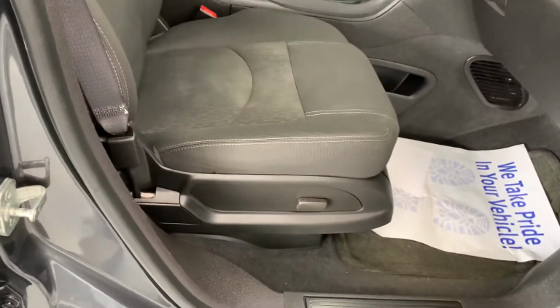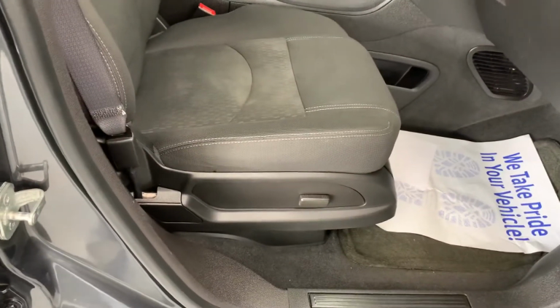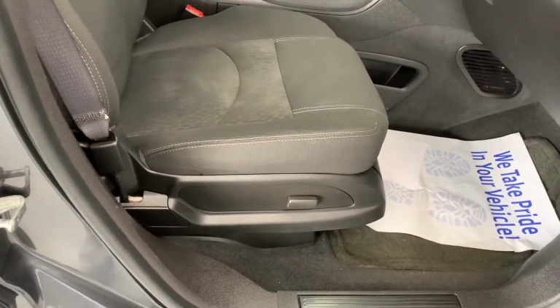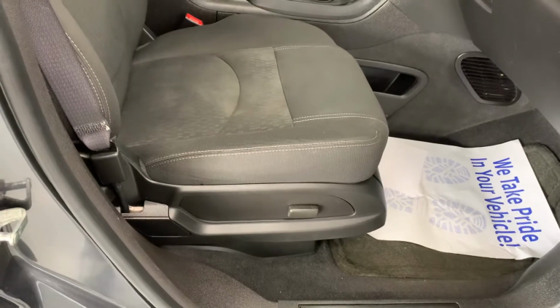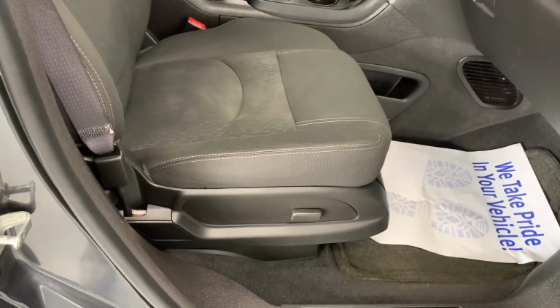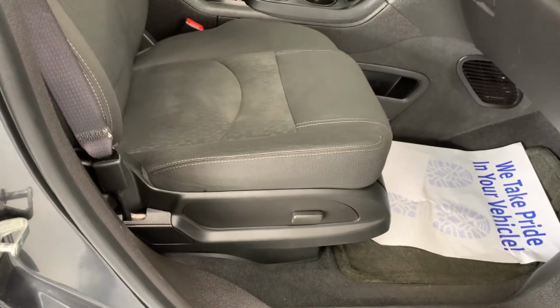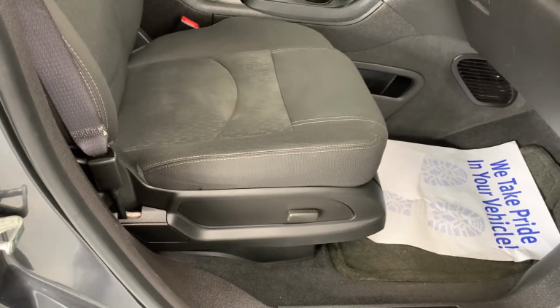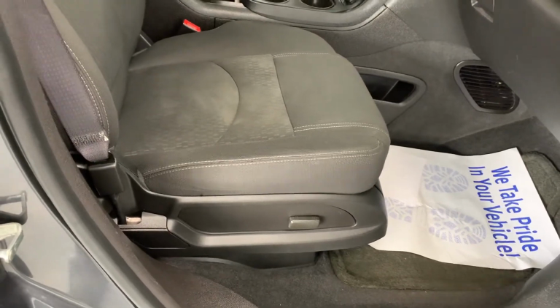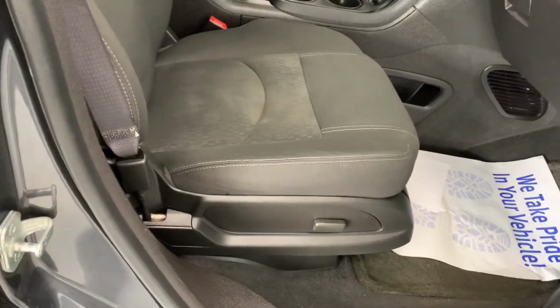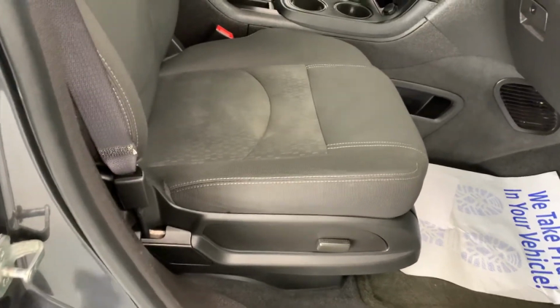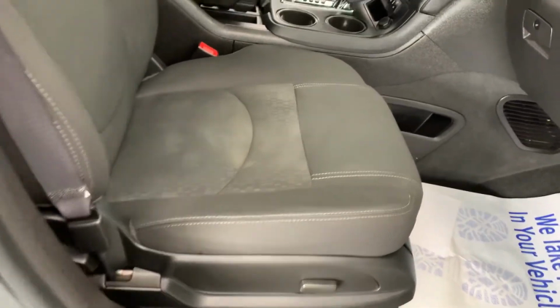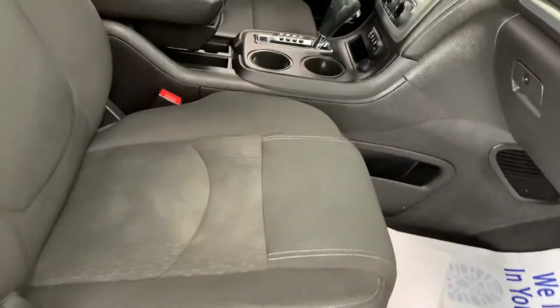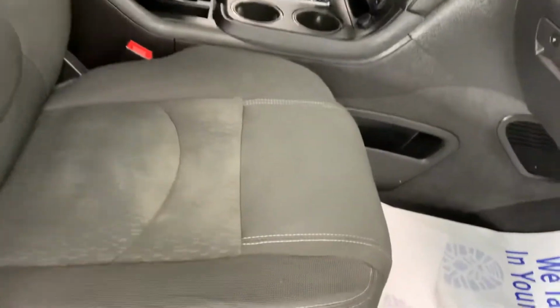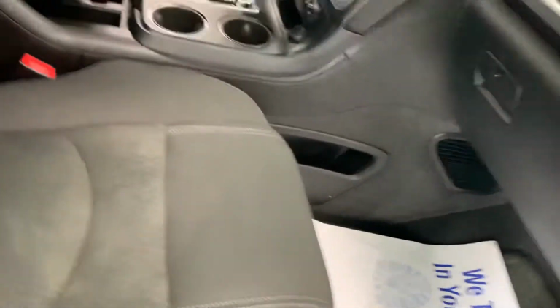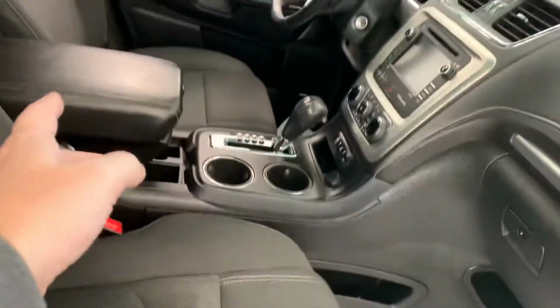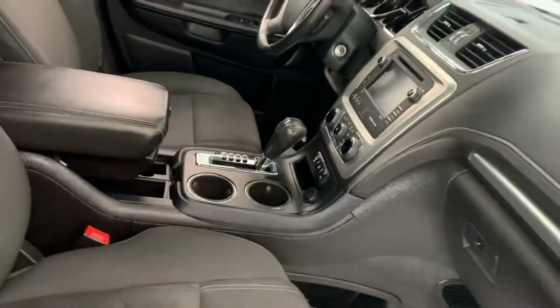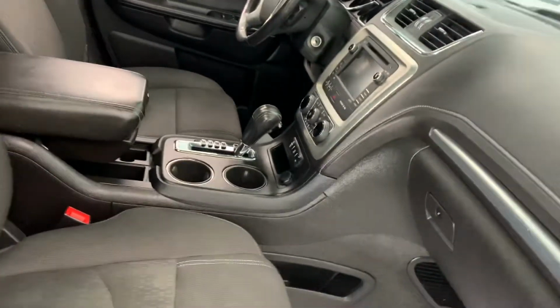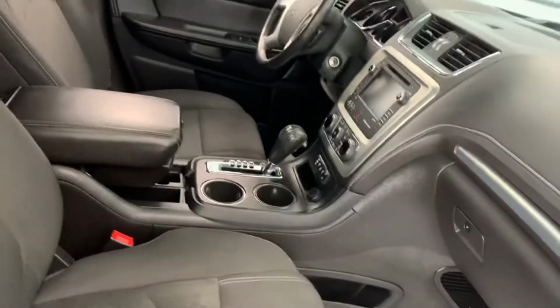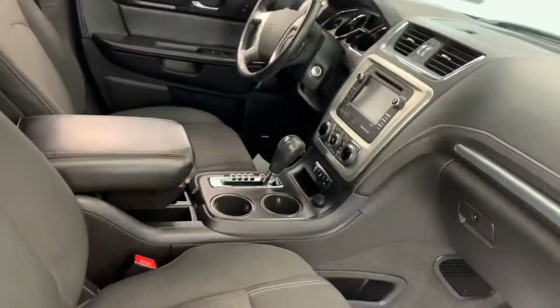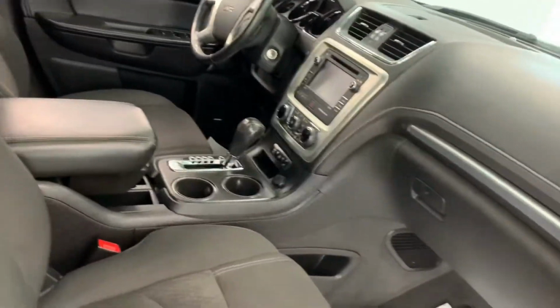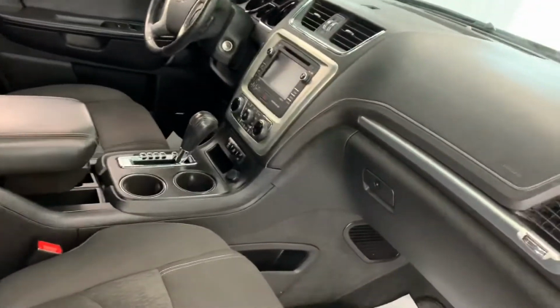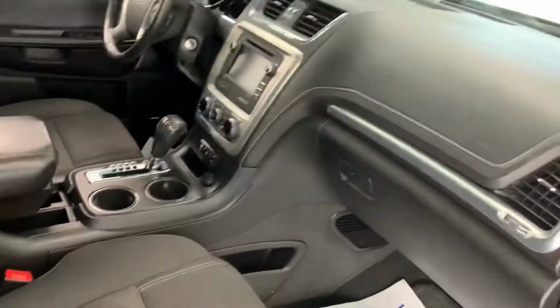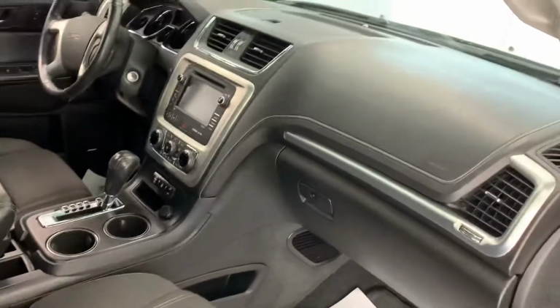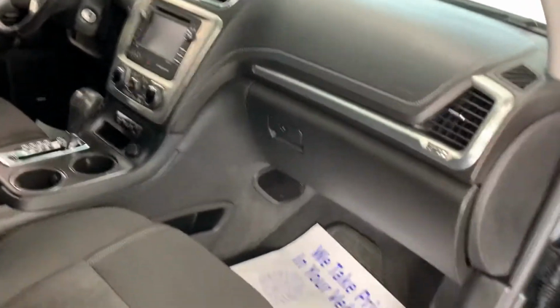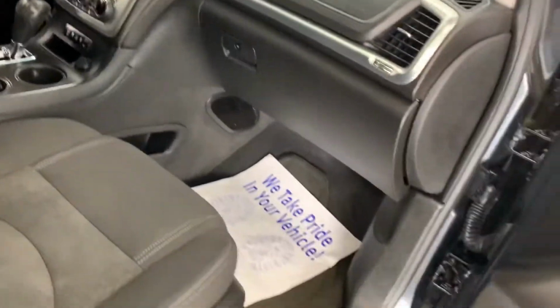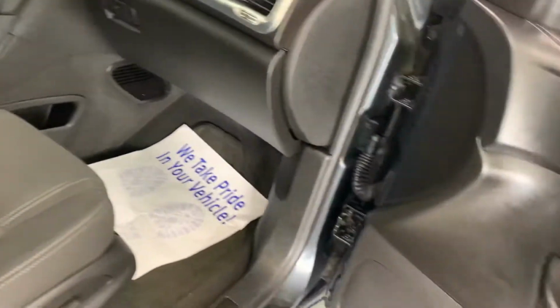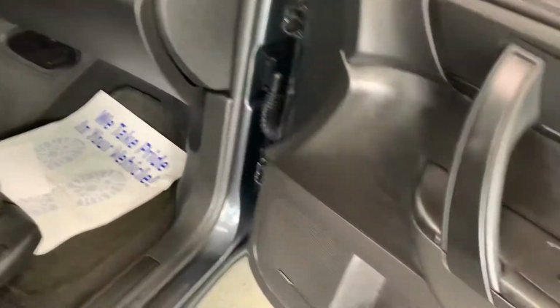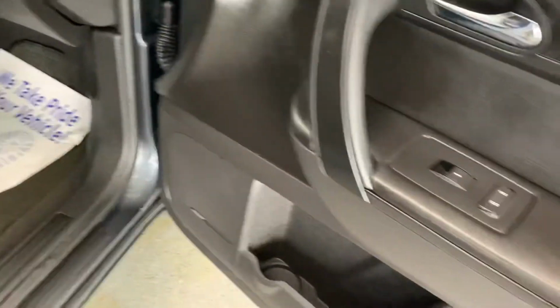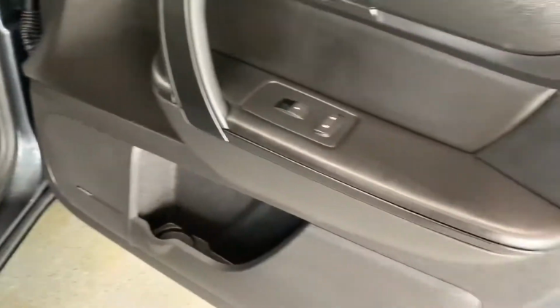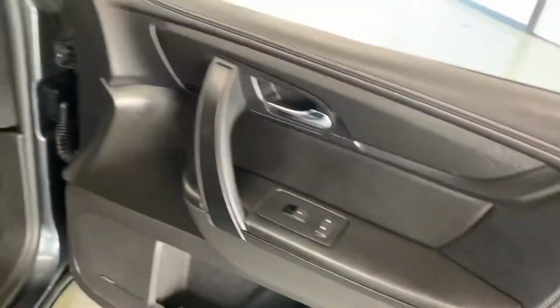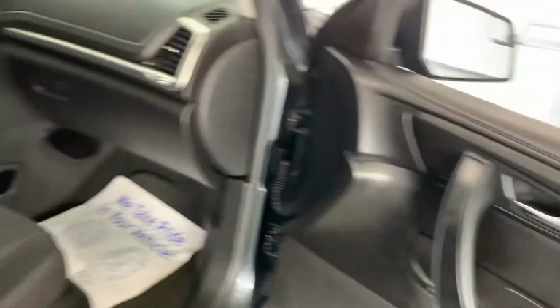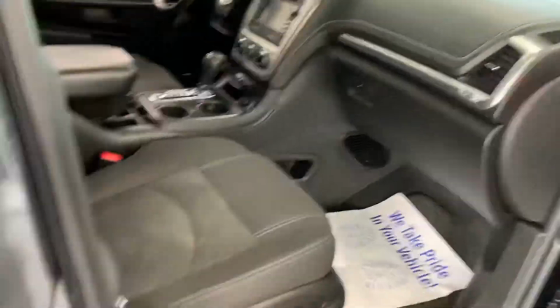Taking a look through the passenger side front seat, you can see we do have a power-adjusting seat. Light gray cloth interior, two captain's seats, and a floor automatic shifter — otherwise a charcoal-on-charcoal interior.